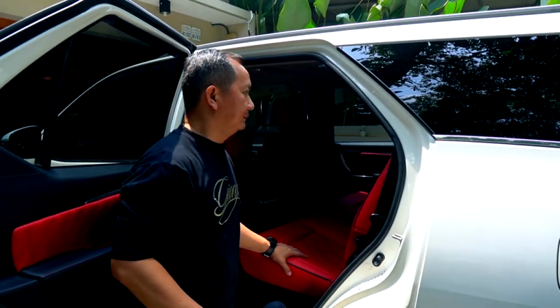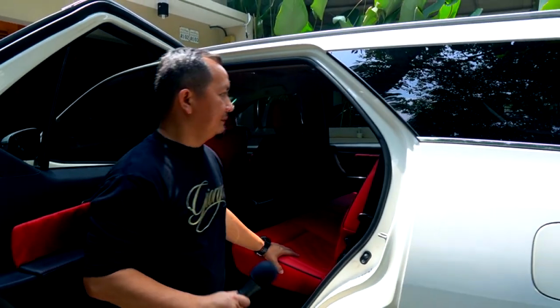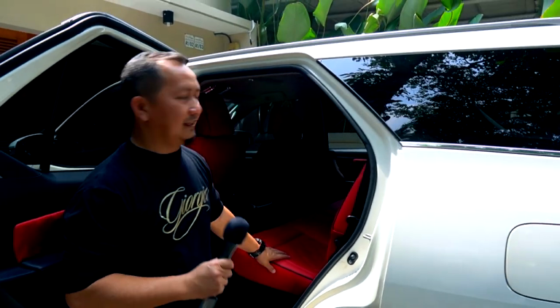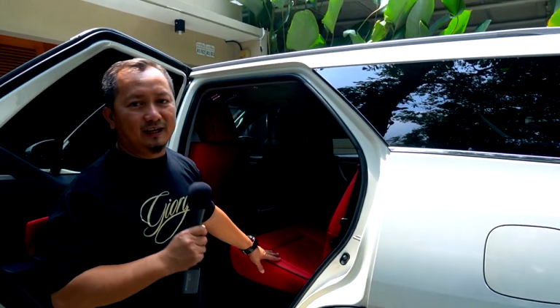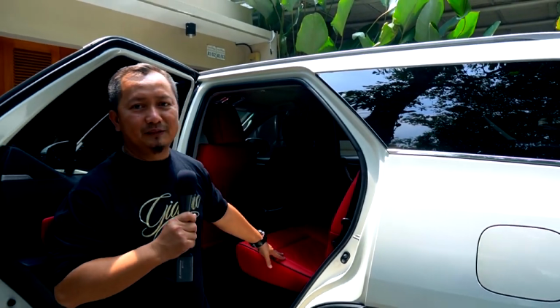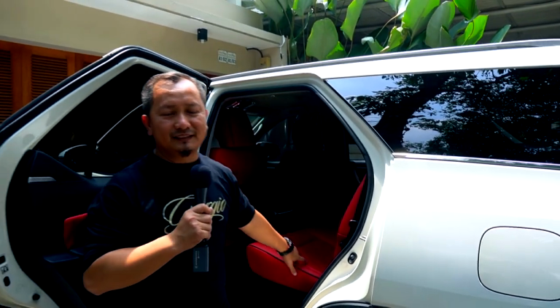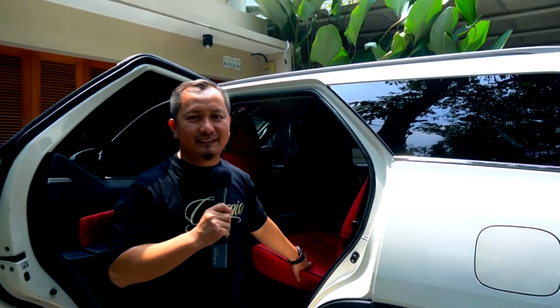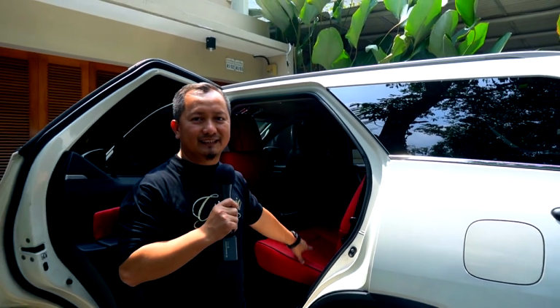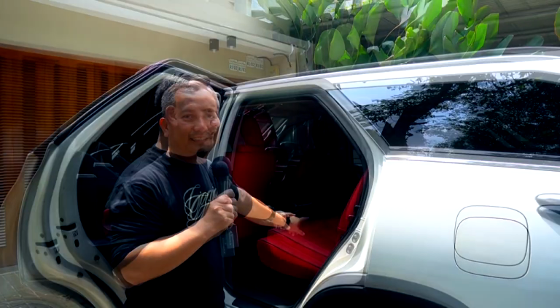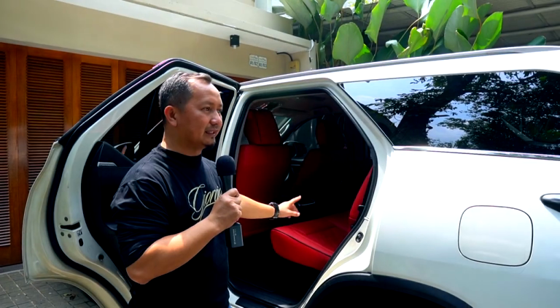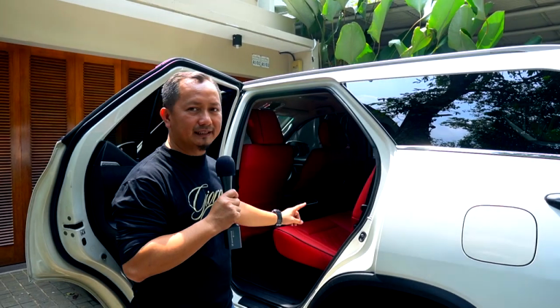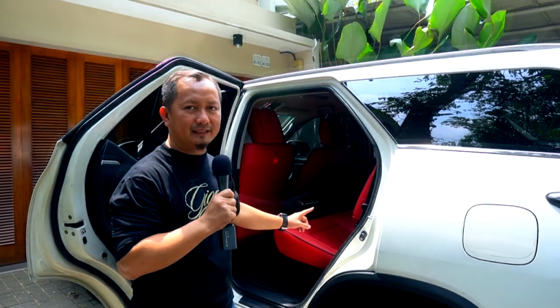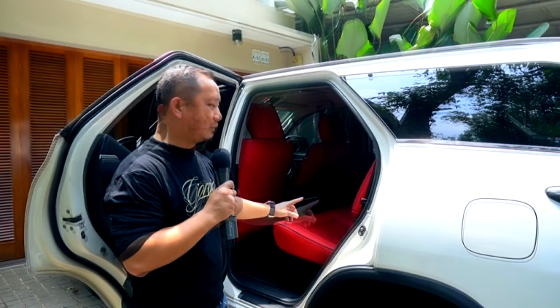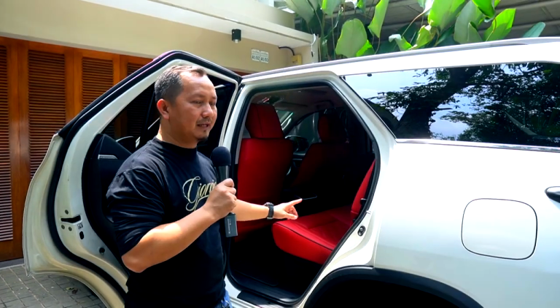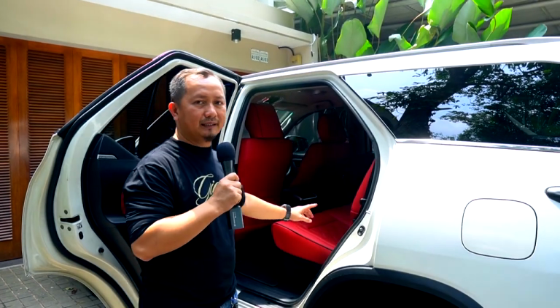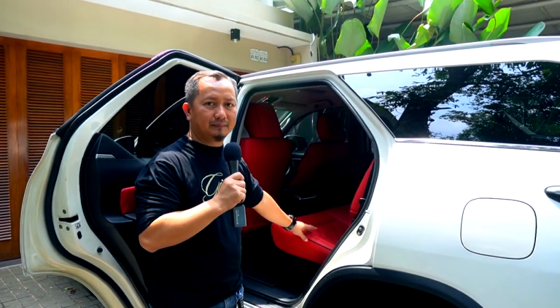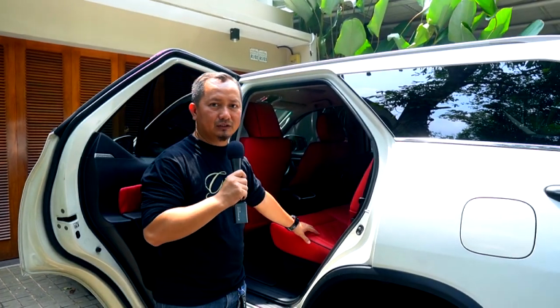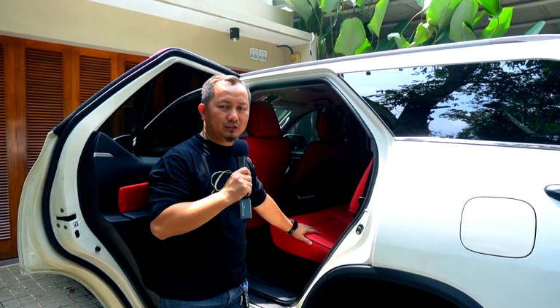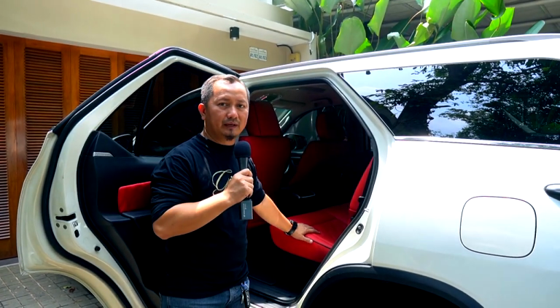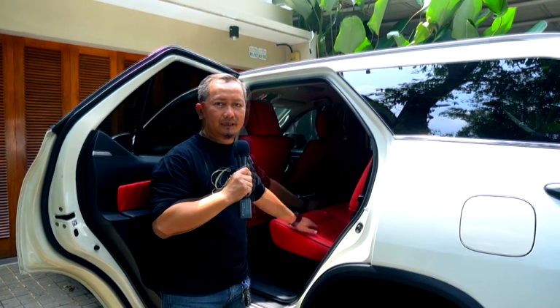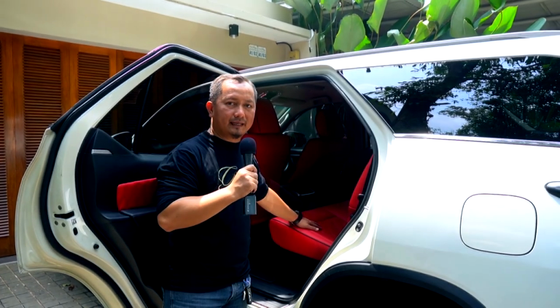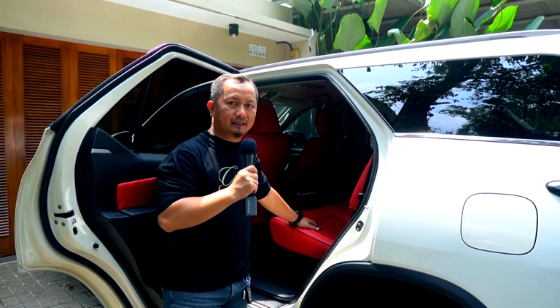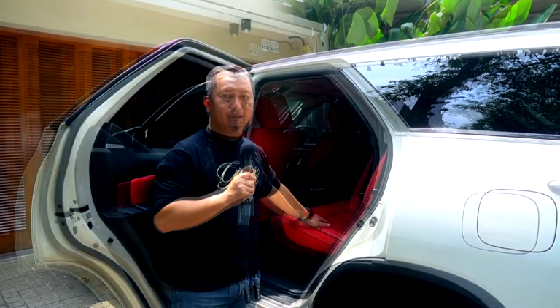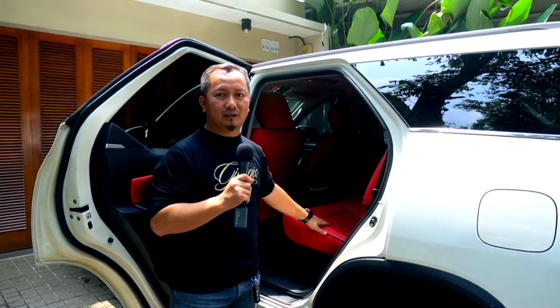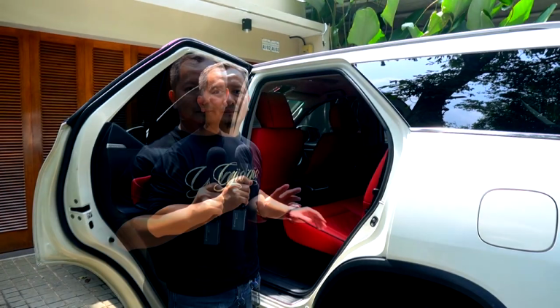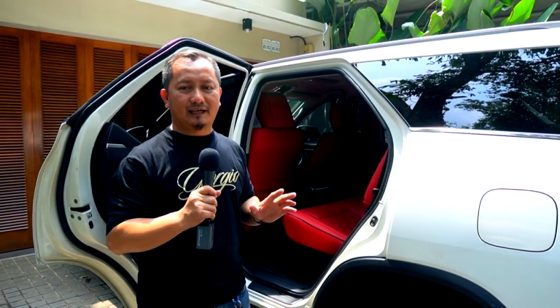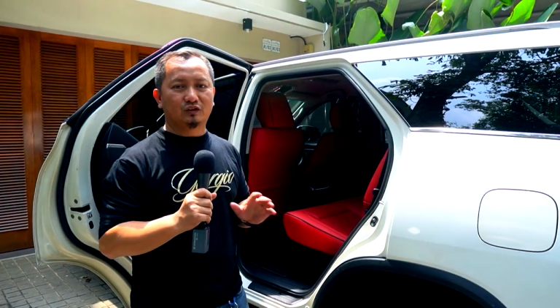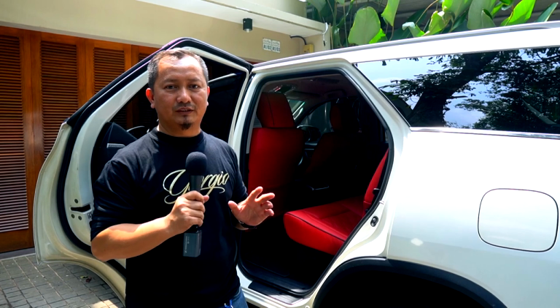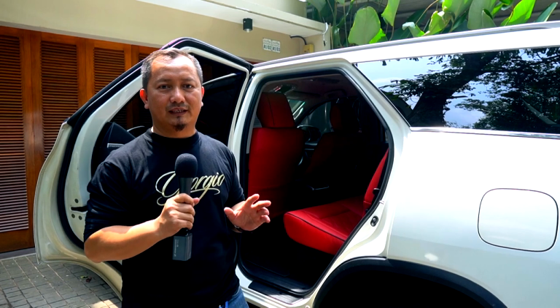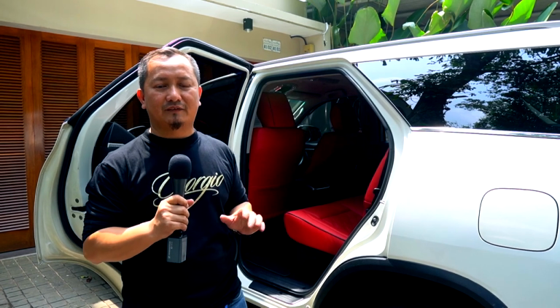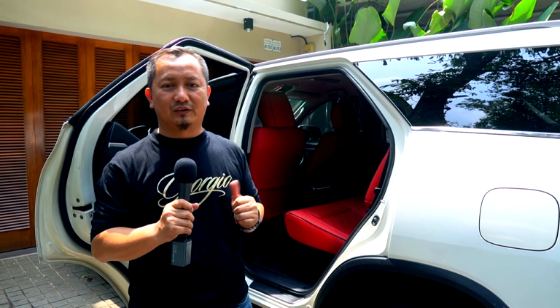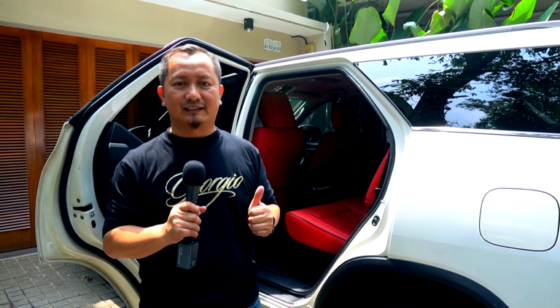Cover jok ini sudah diganti menggunakan bahan dari MBTEC Giorgio warna Scarlet. Ini semua menyenangkan, cukup puas juga. Rafater juga senang.